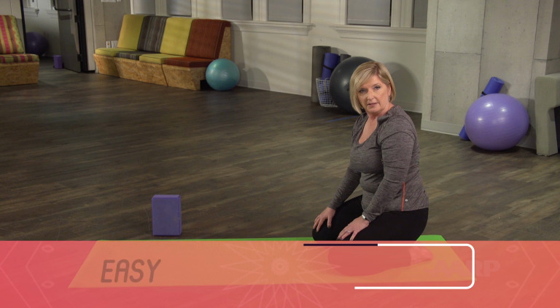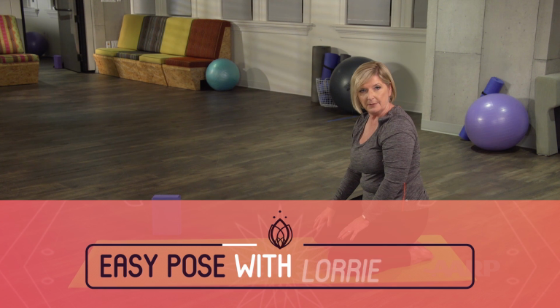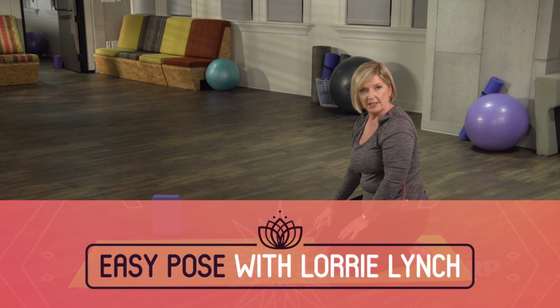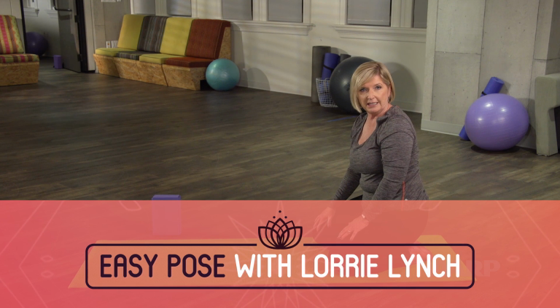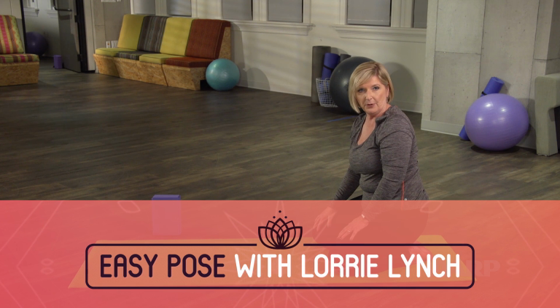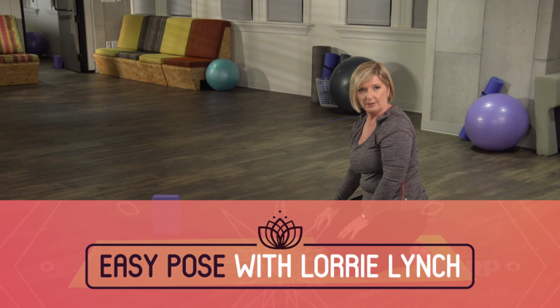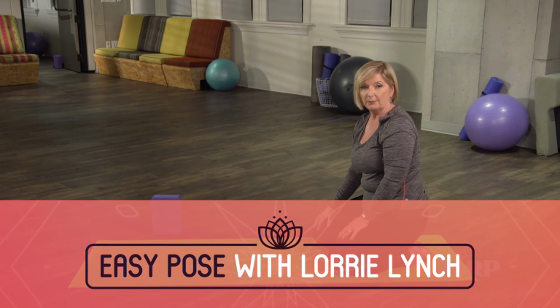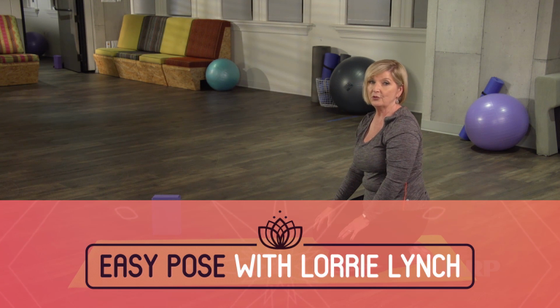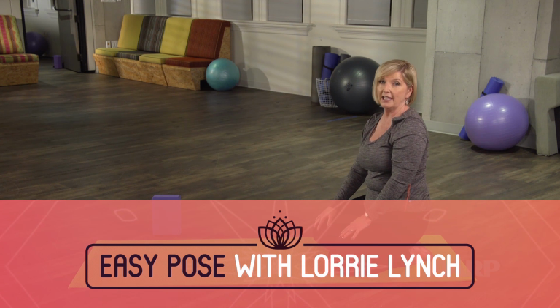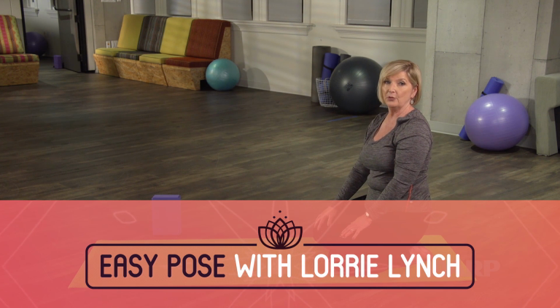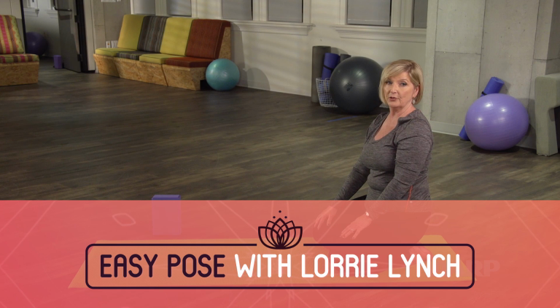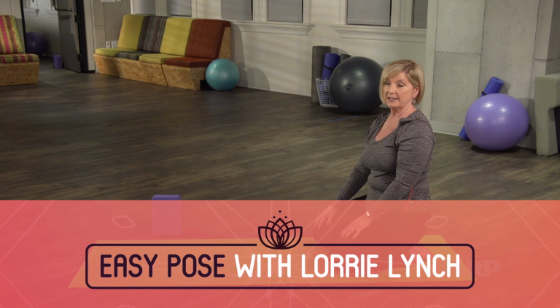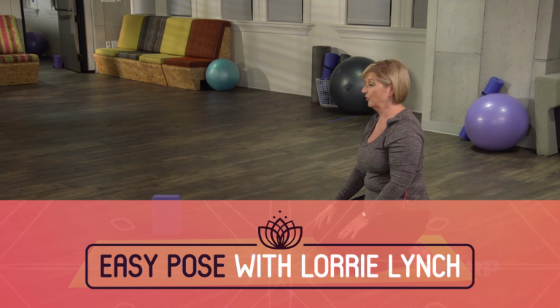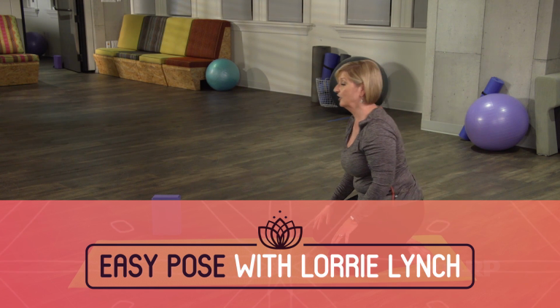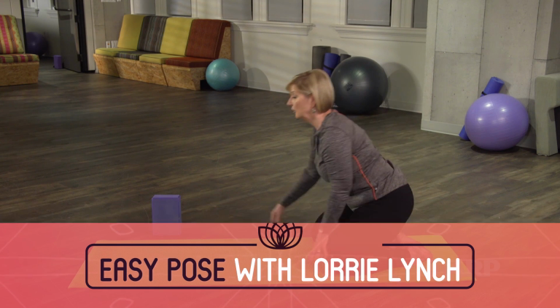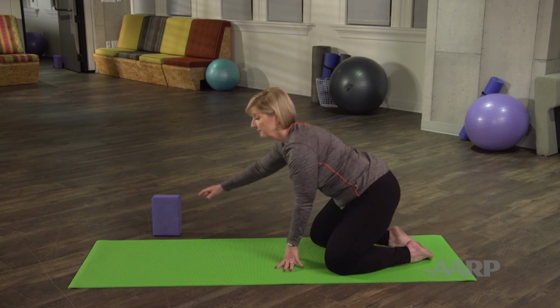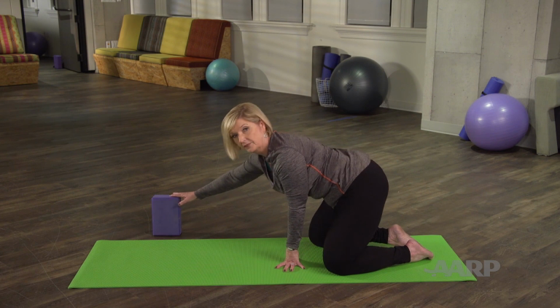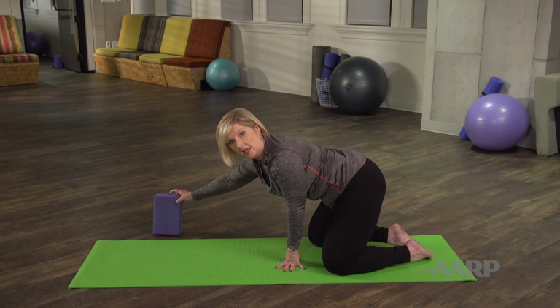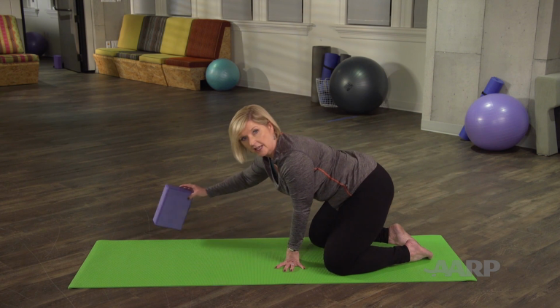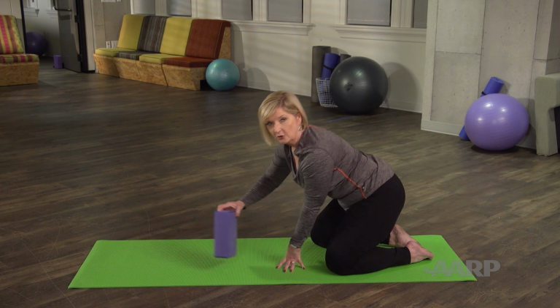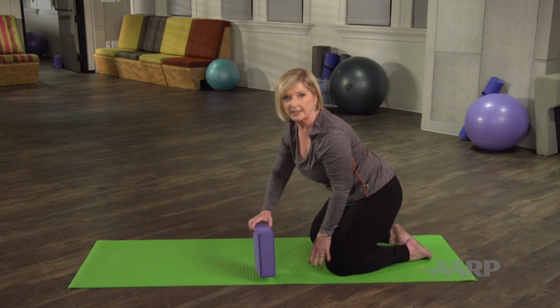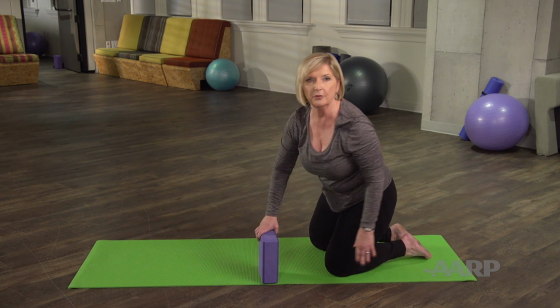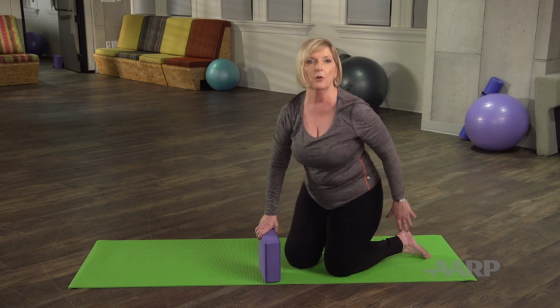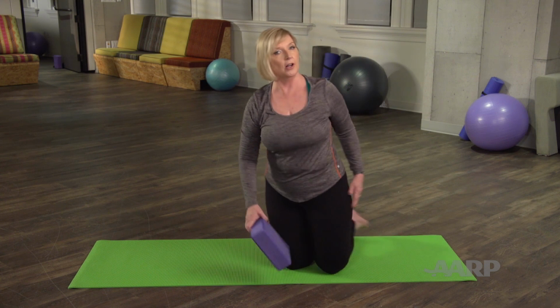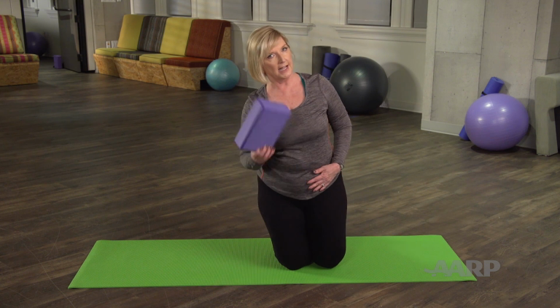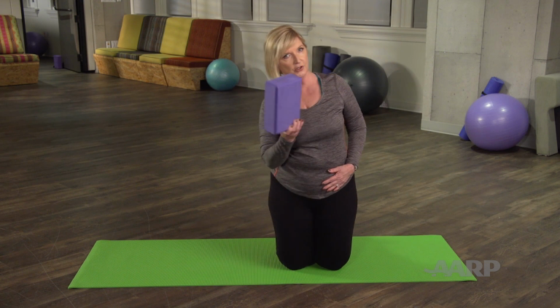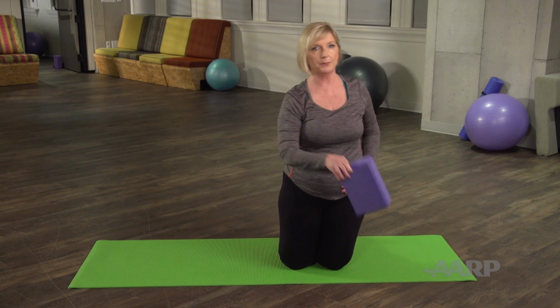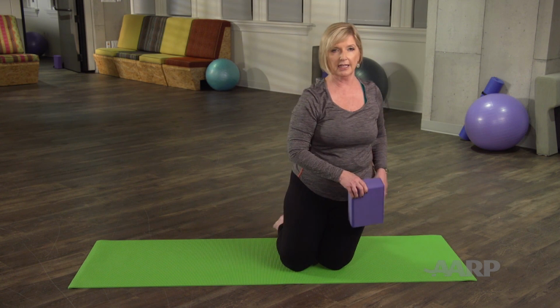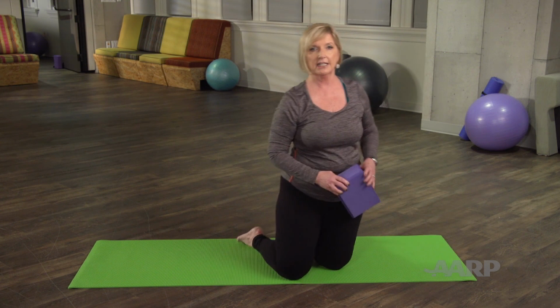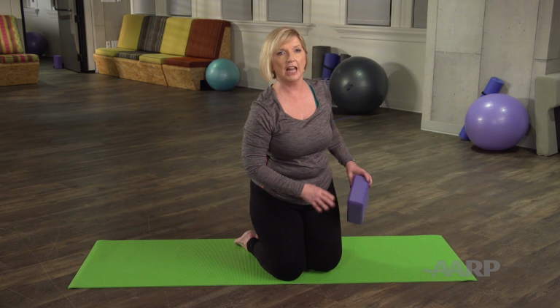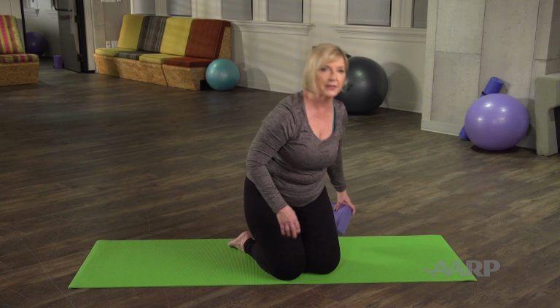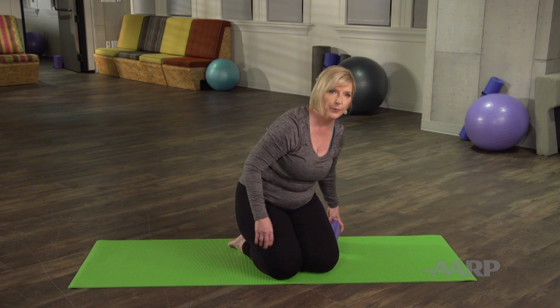The next pose is called easy pose, but once you try it, you may understand it's more challenging than it looks. Sit cross-legged on your mat or, as I like to do, use a block to give you a little height at the tailbone.